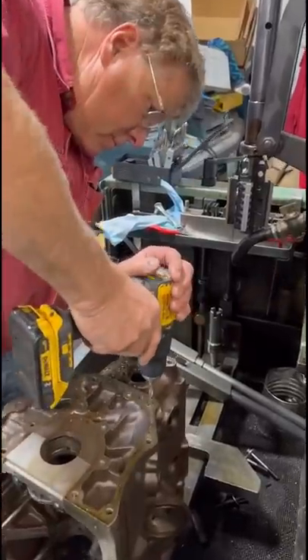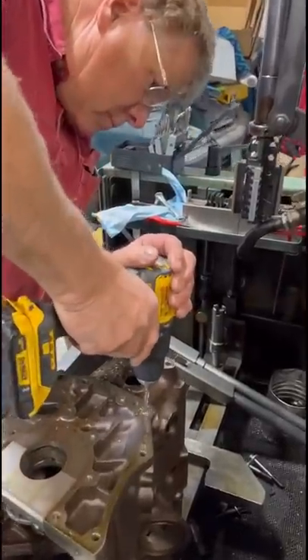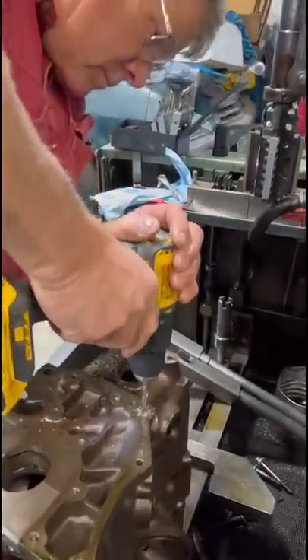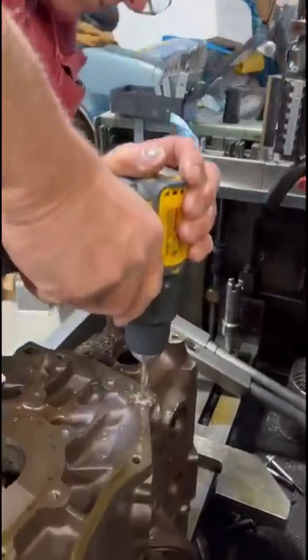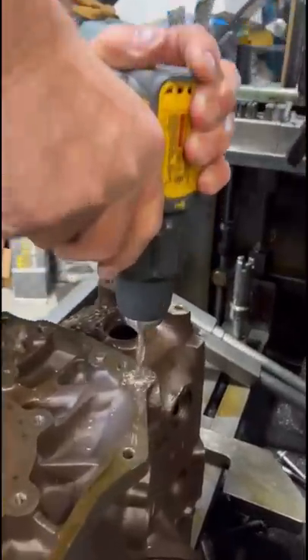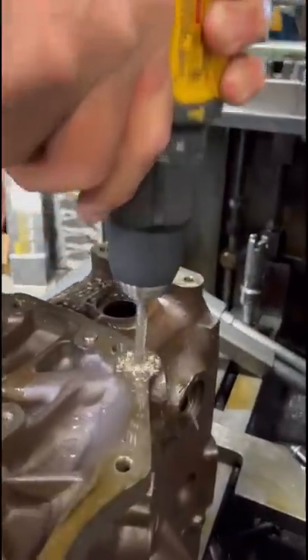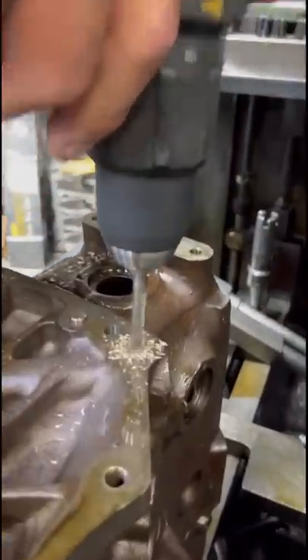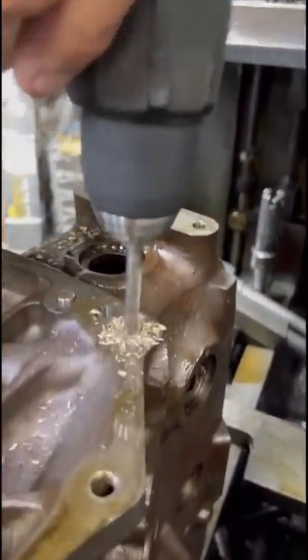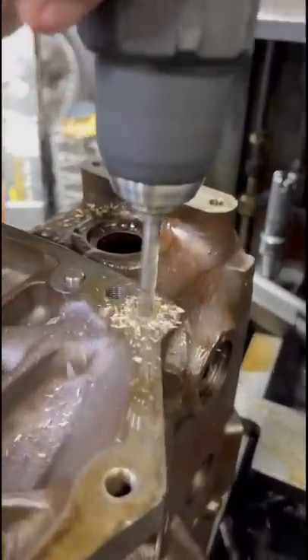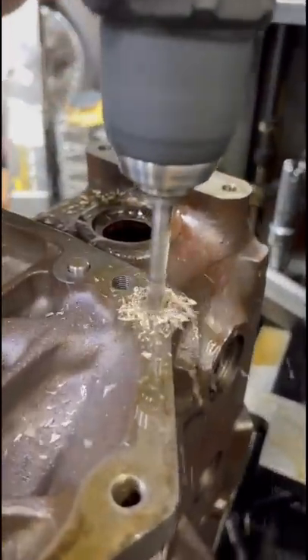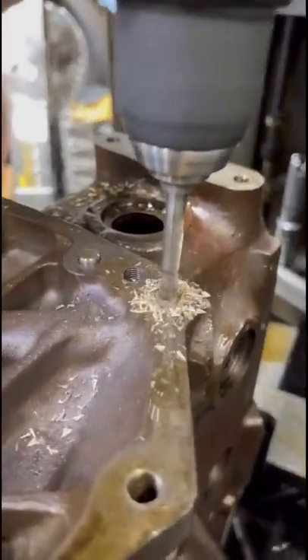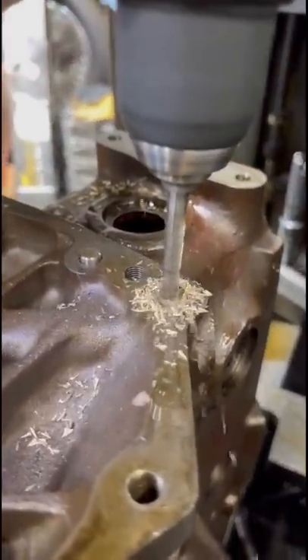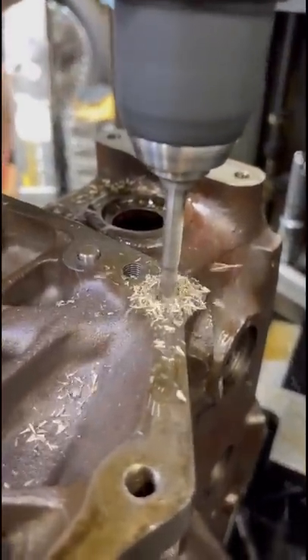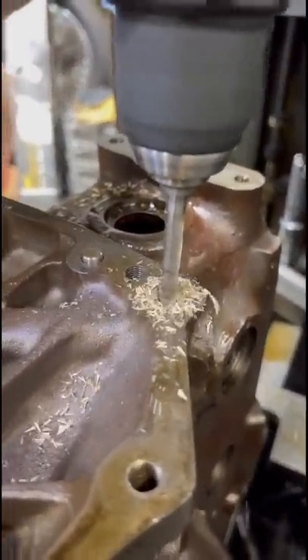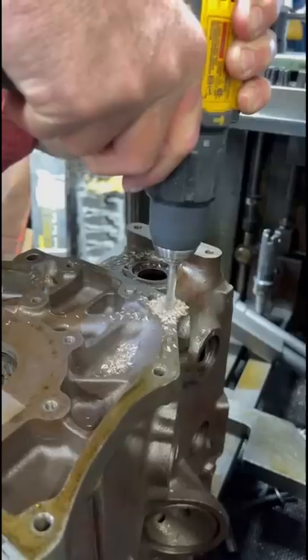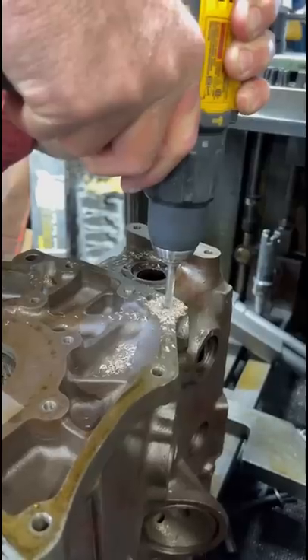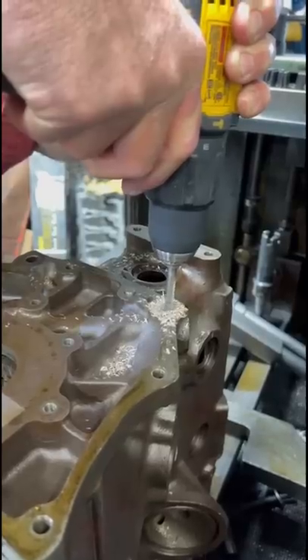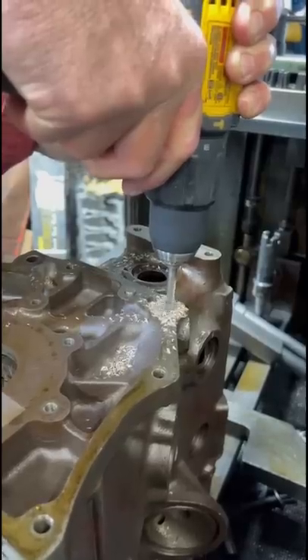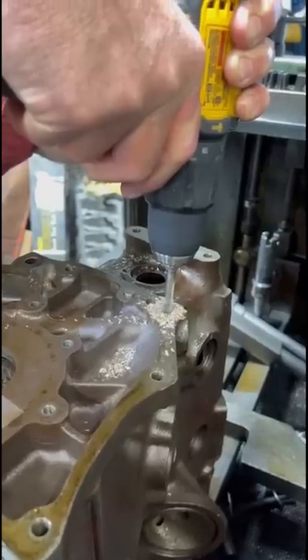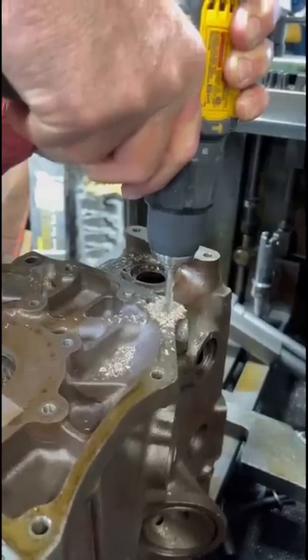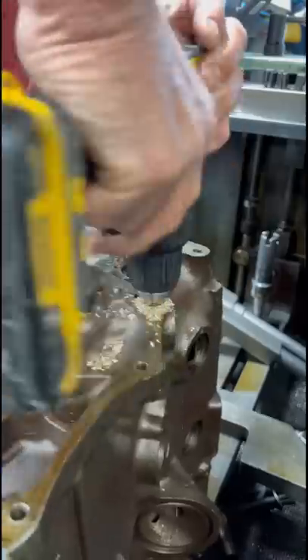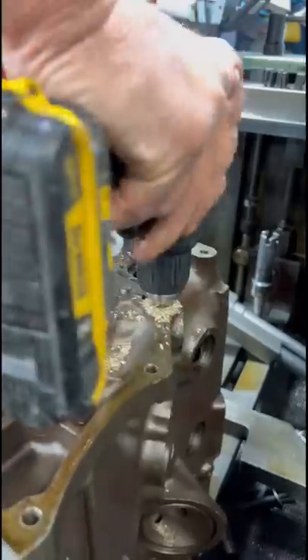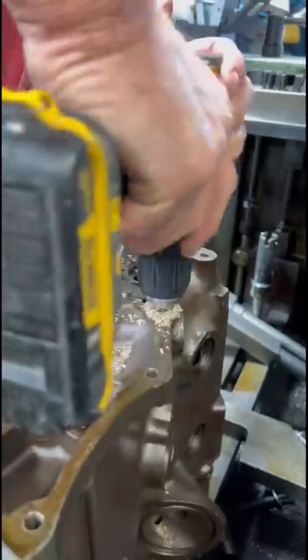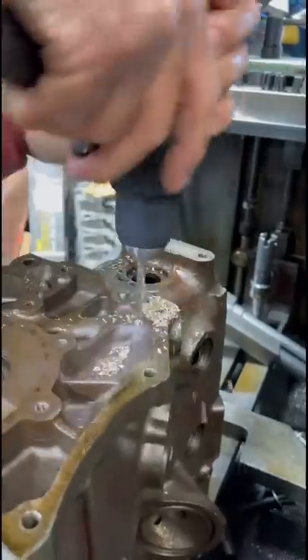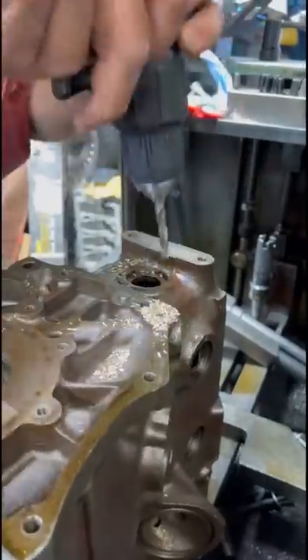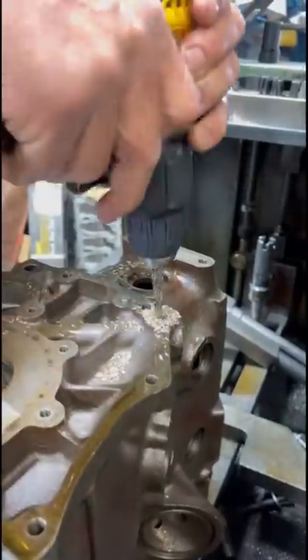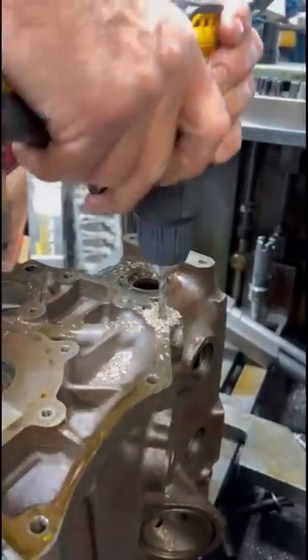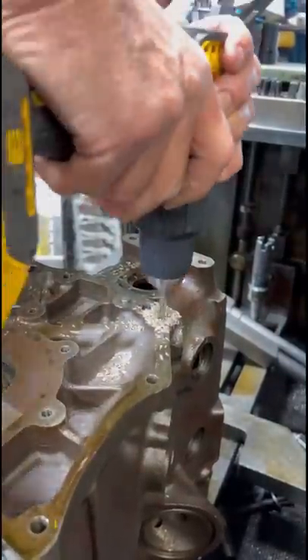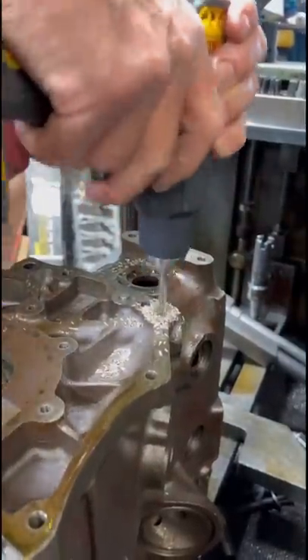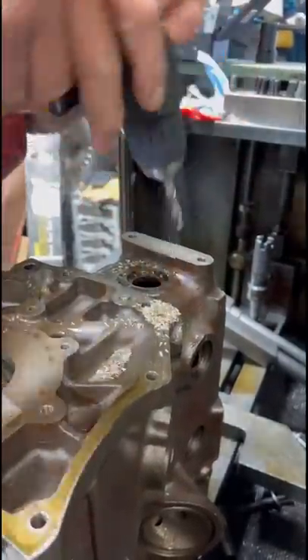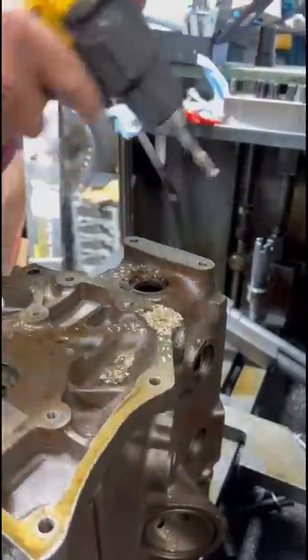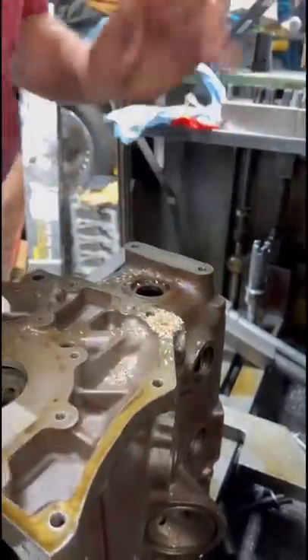First step, you want to find a good sharp drill bit and drill through the plug. If the drill doesn't almost fly out of your hands when you break through, you weren't pressing down hard enough. One more stroke for good measure.